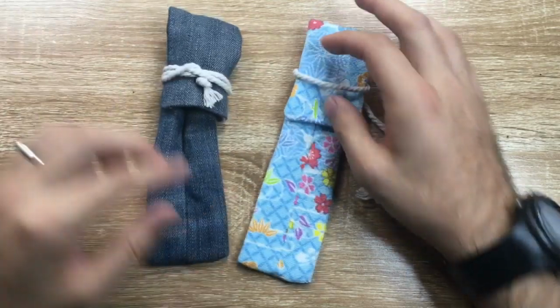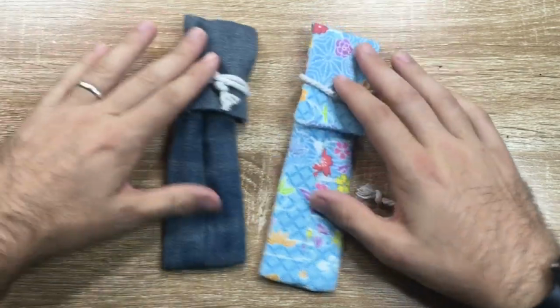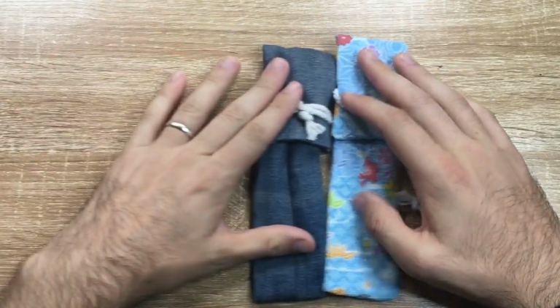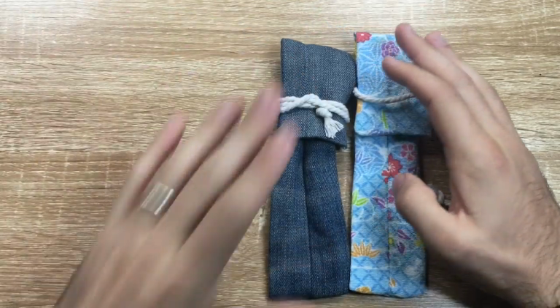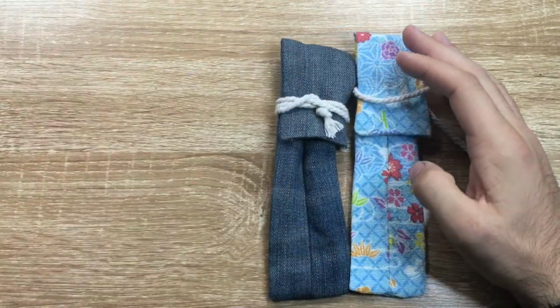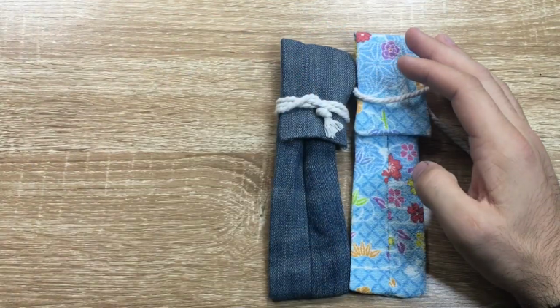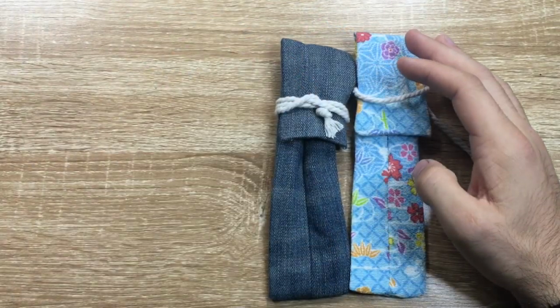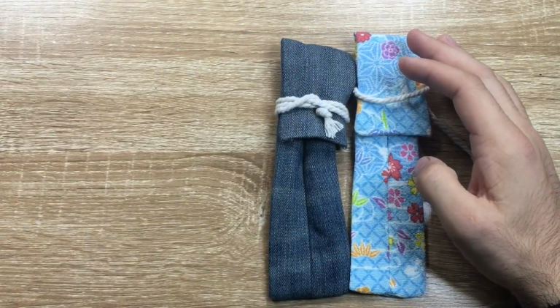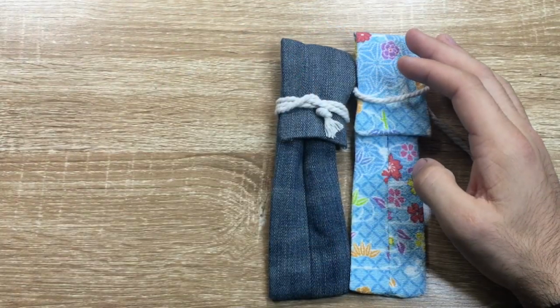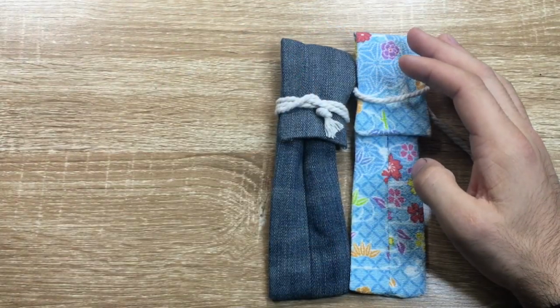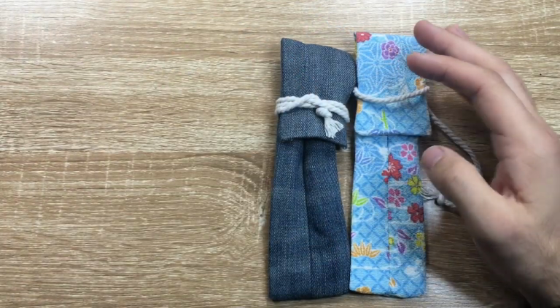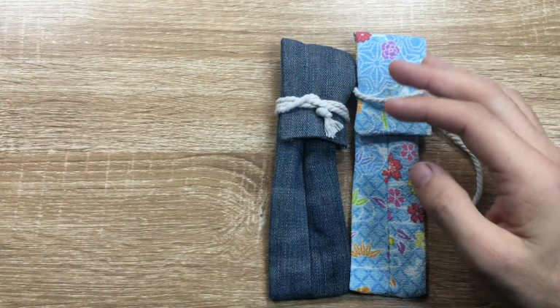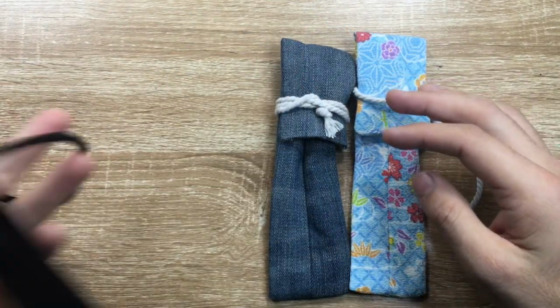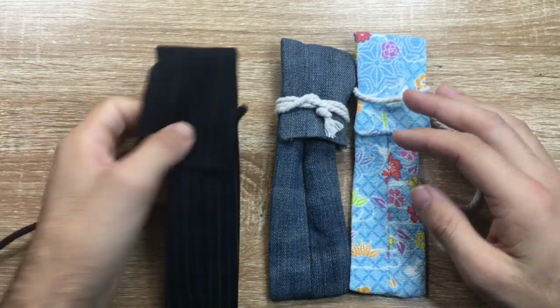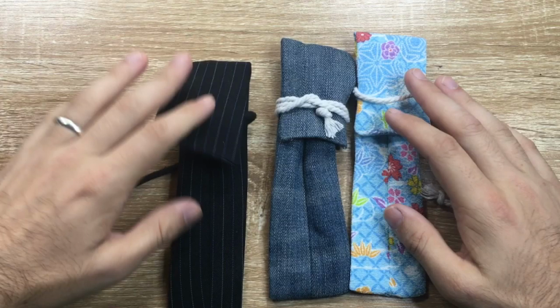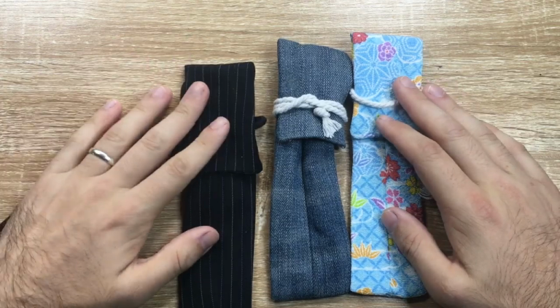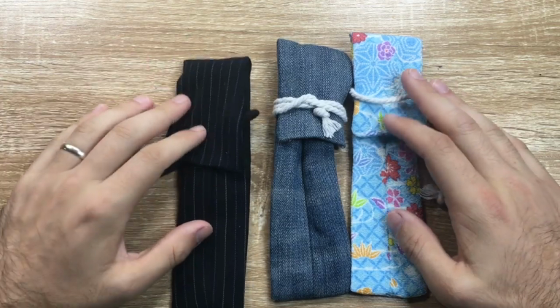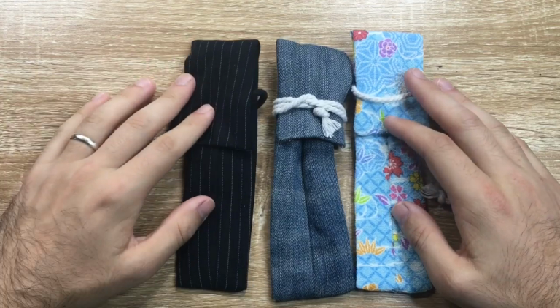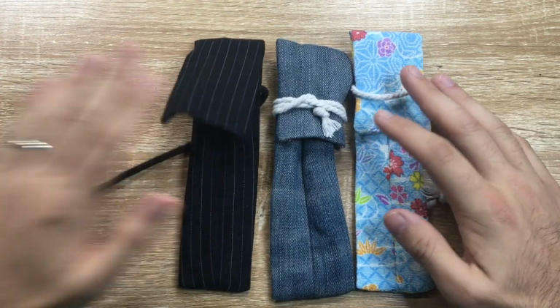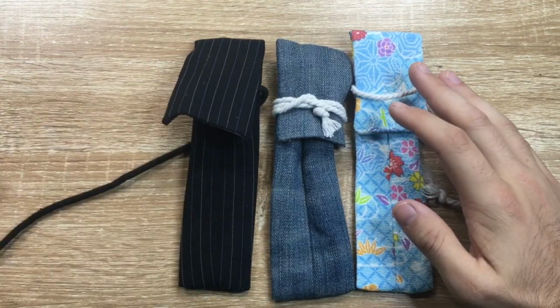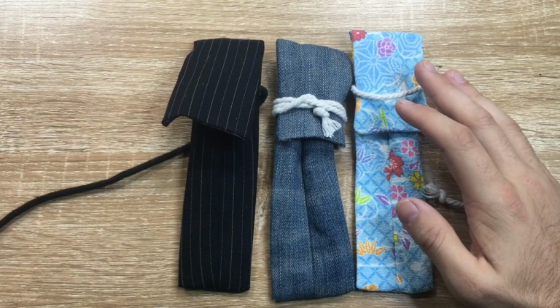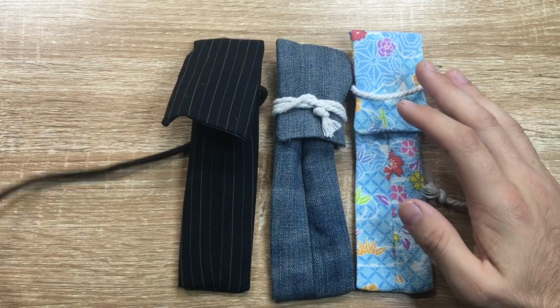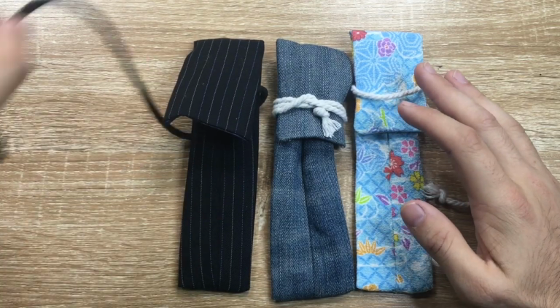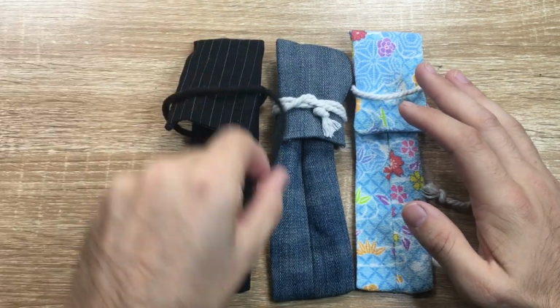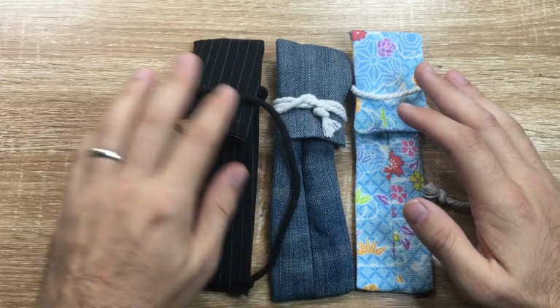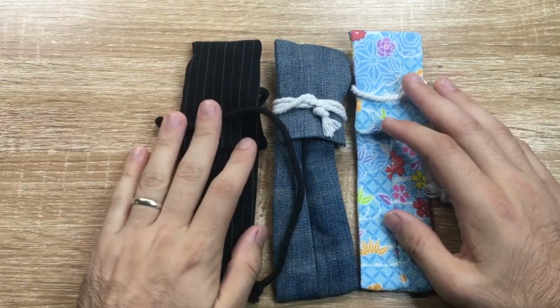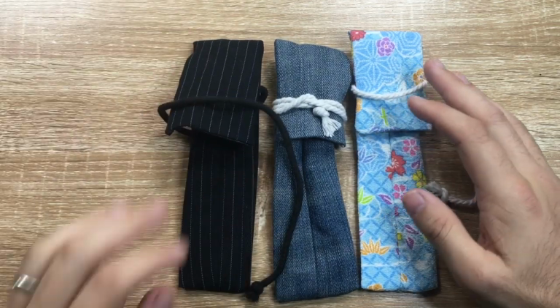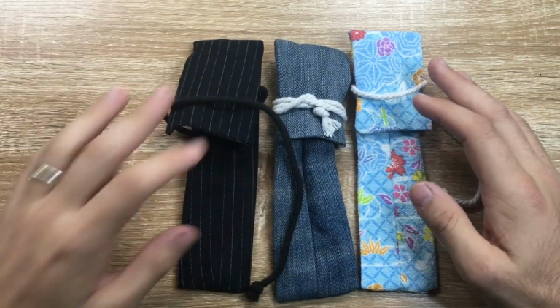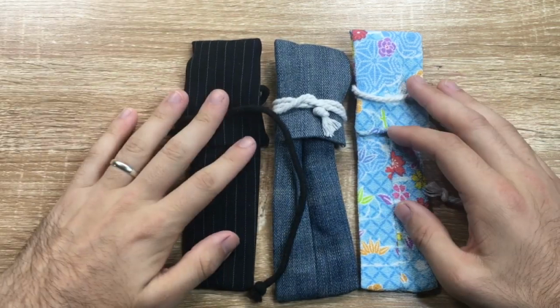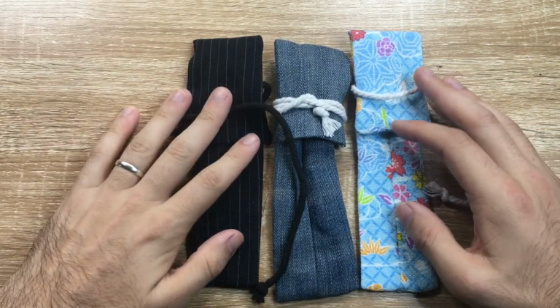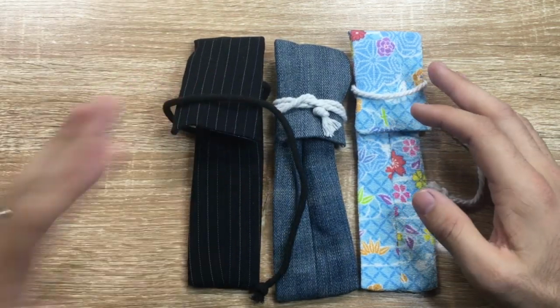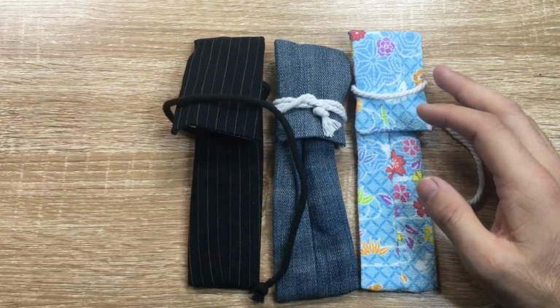Going back to this original one, we've got some denim. We've got a retired suit, which I call the Mr. Corporate Pen Sleeve.